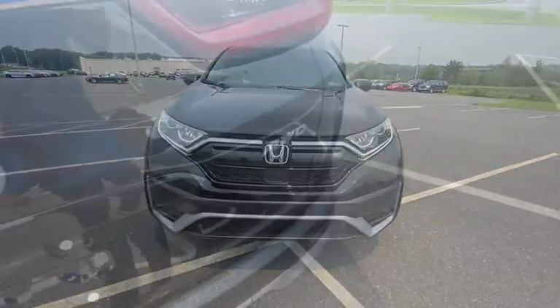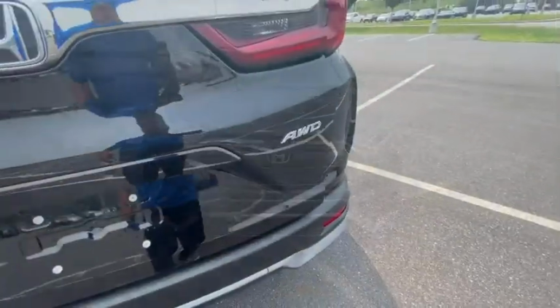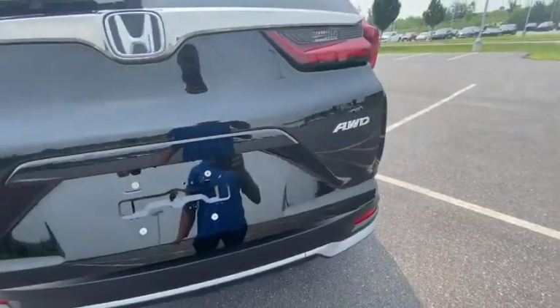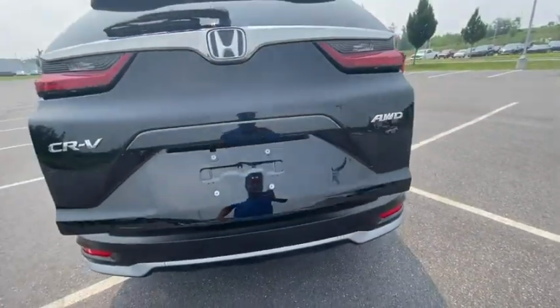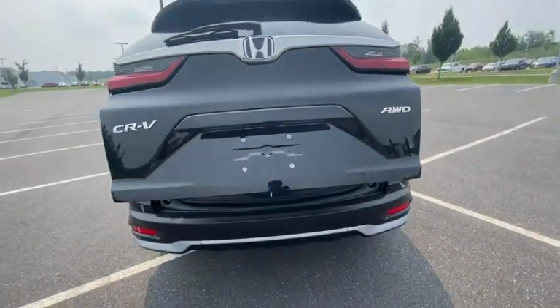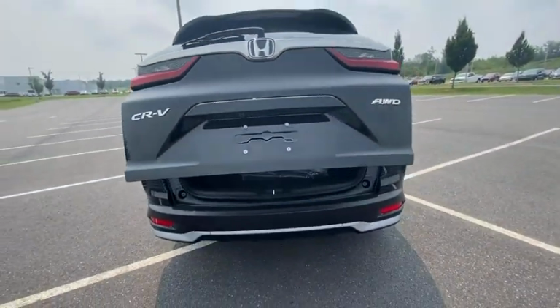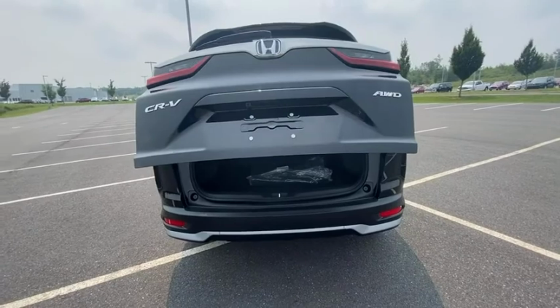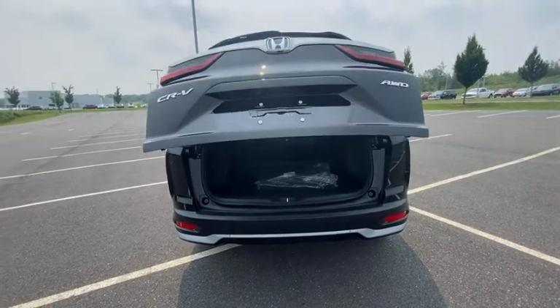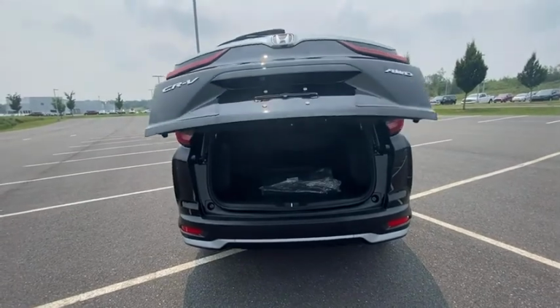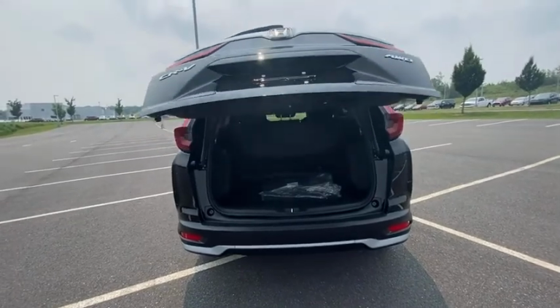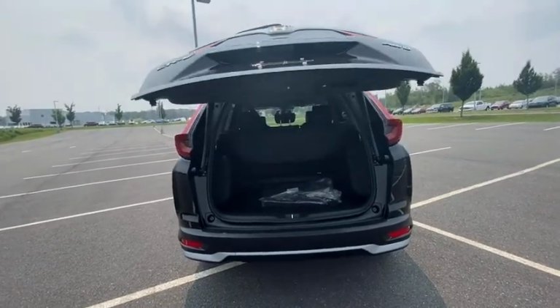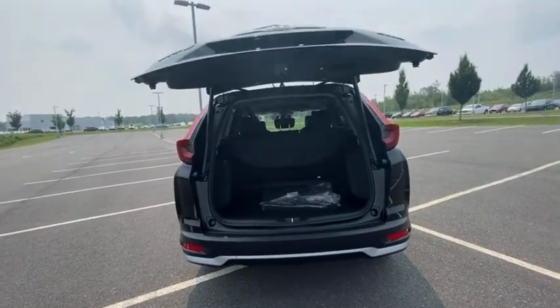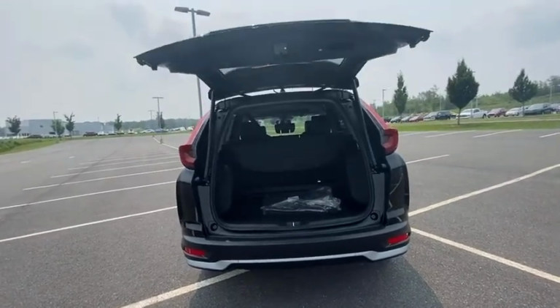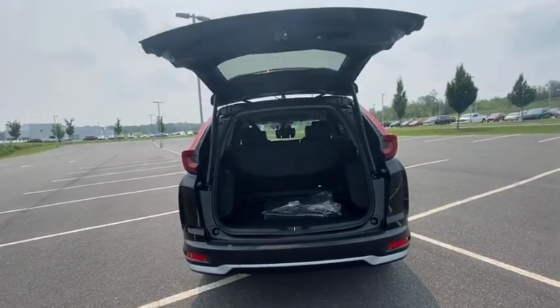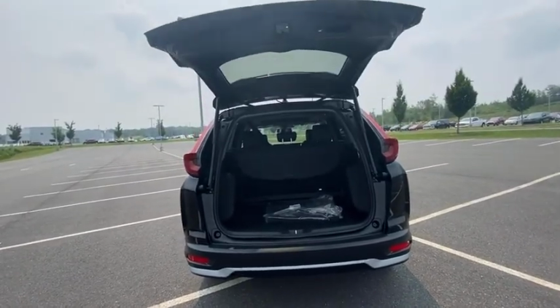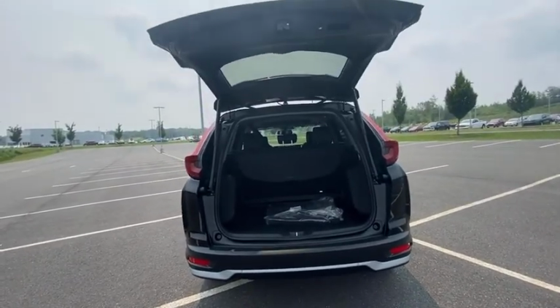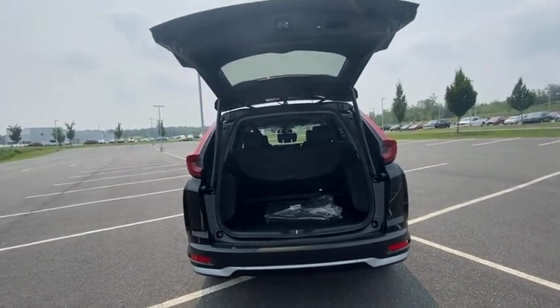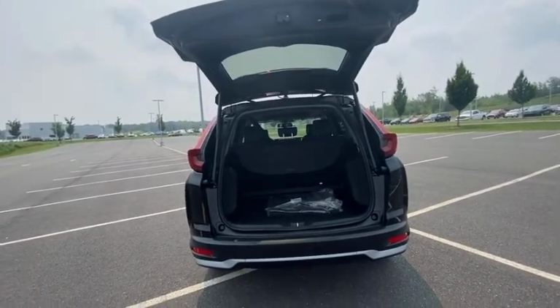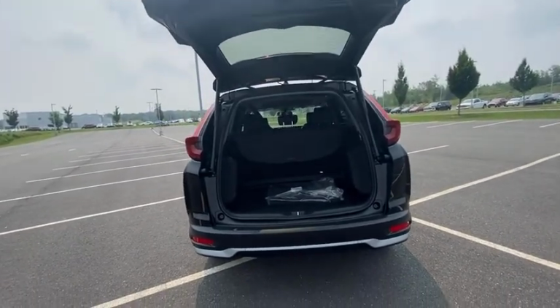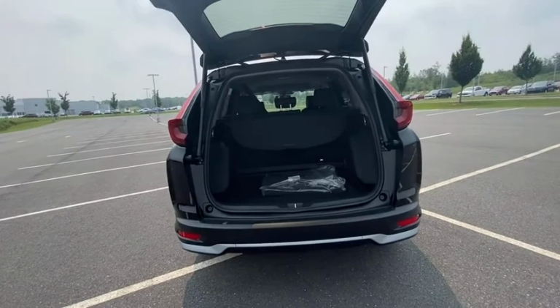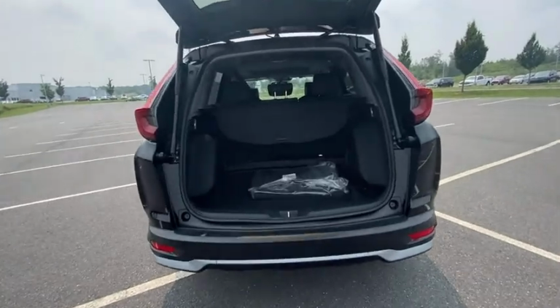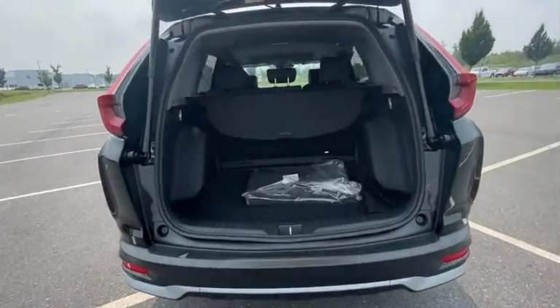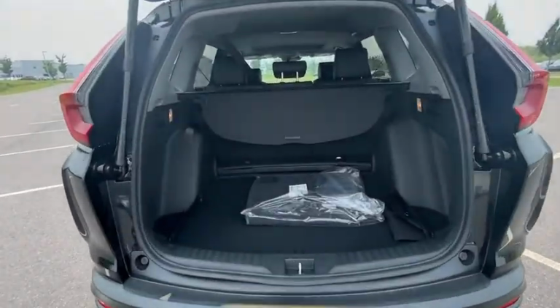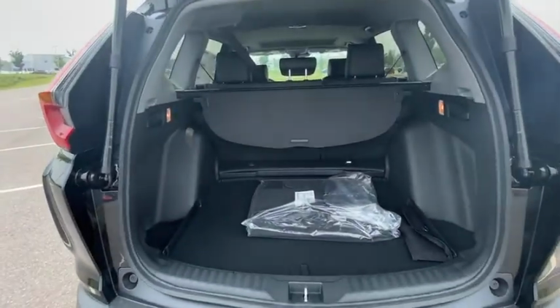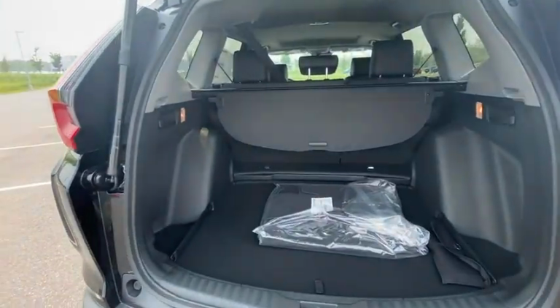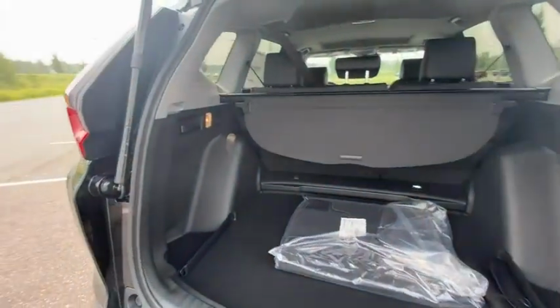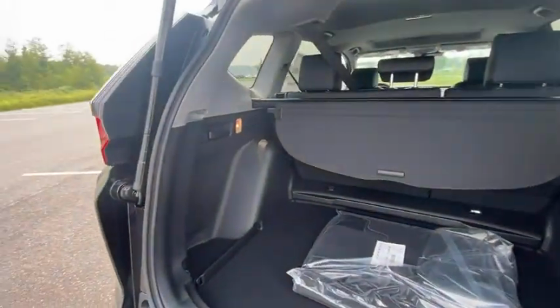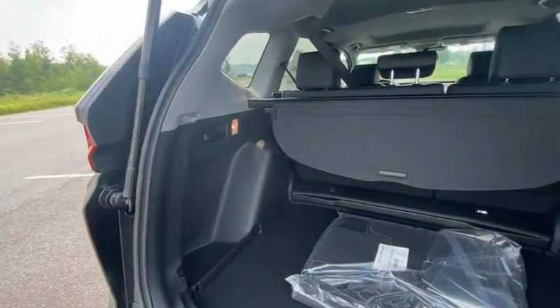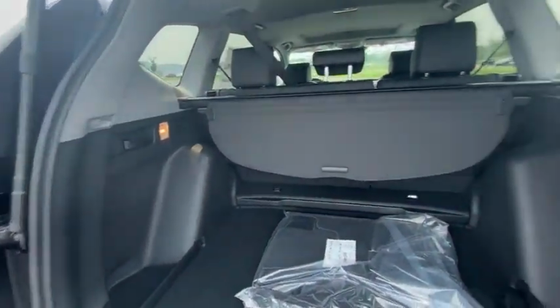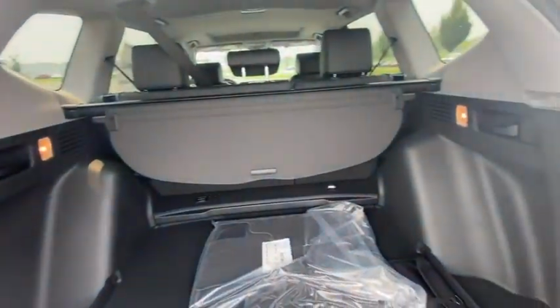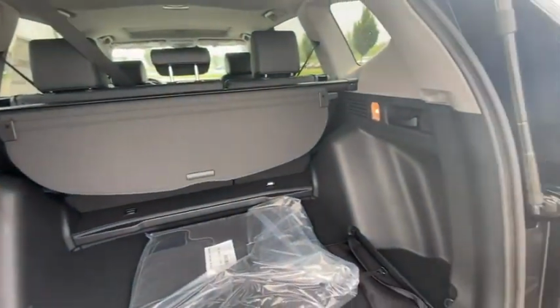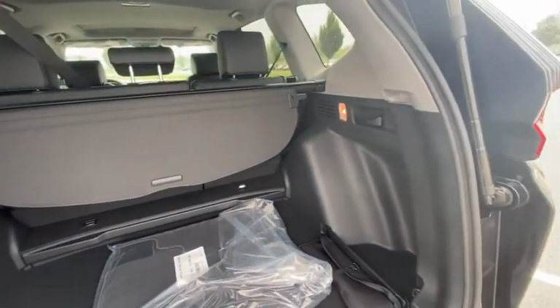Electronic stability control, security system, trip computer, power windows, brake assist, tachometer, and panic alarm. A vehicle like this doesn't come along every day — come in and get it before someone else does.